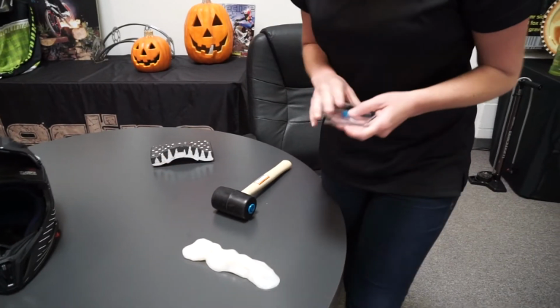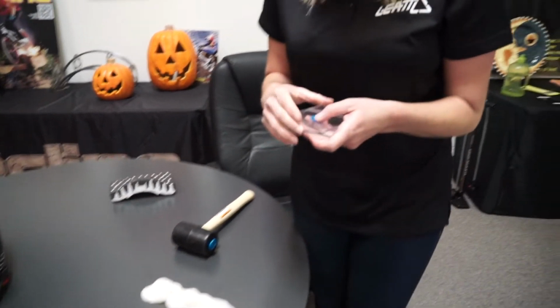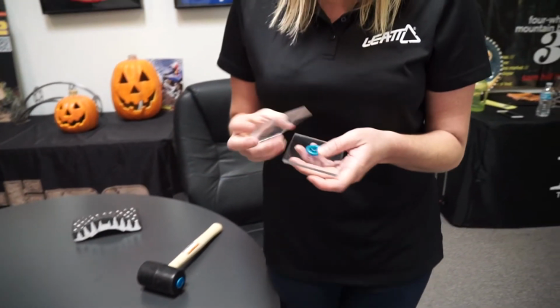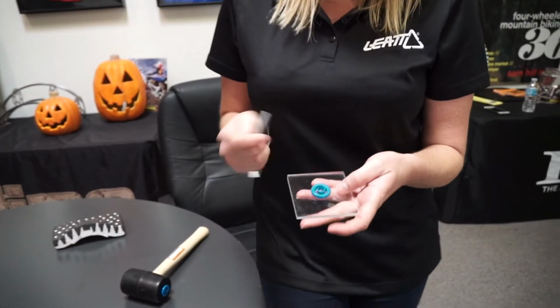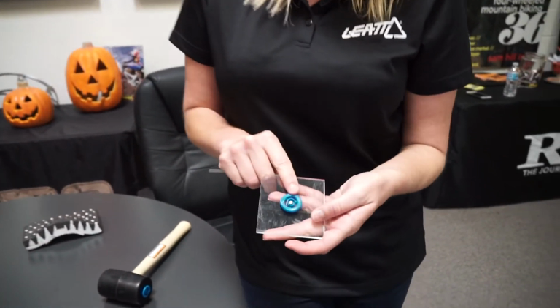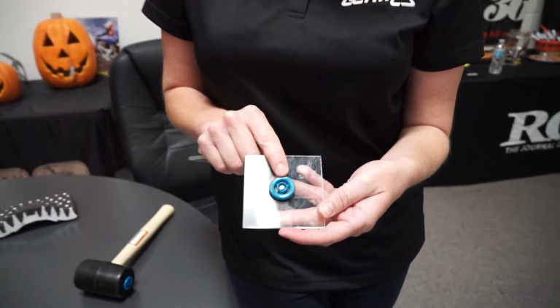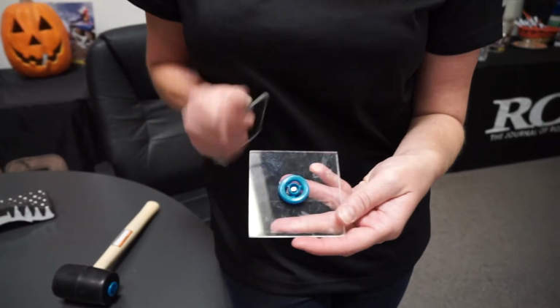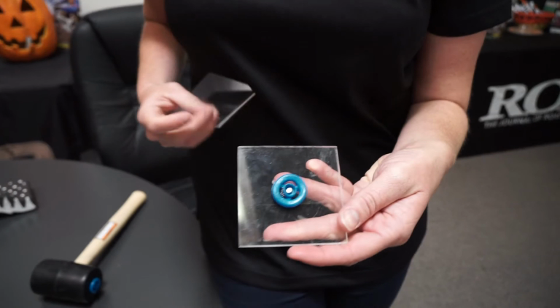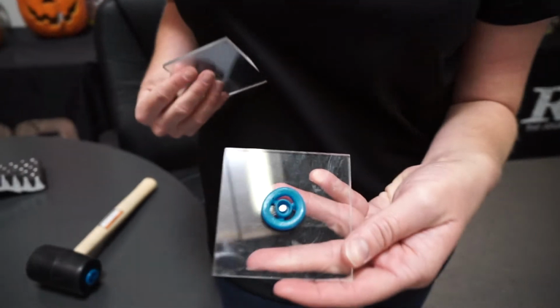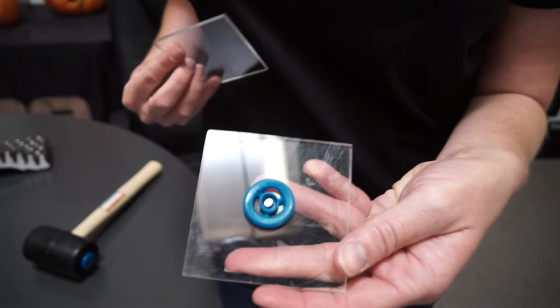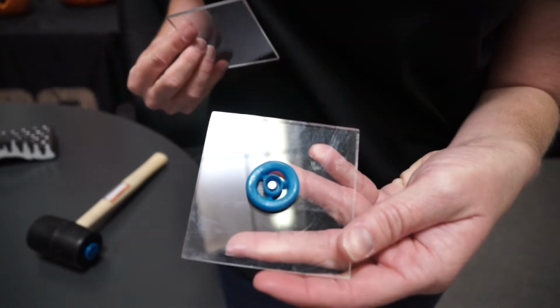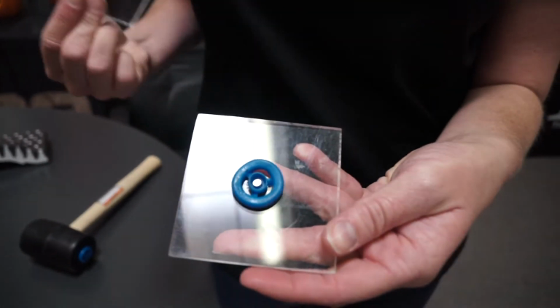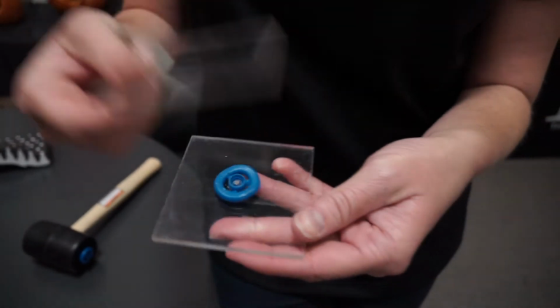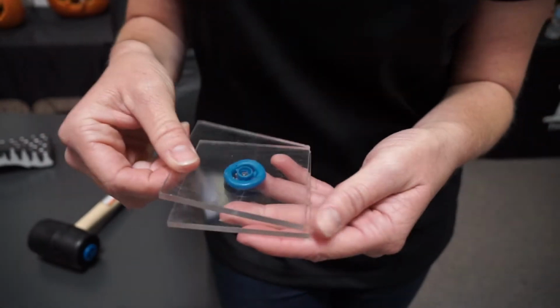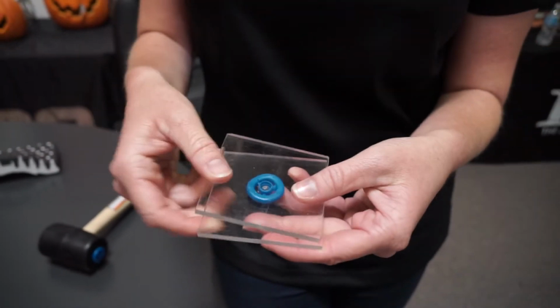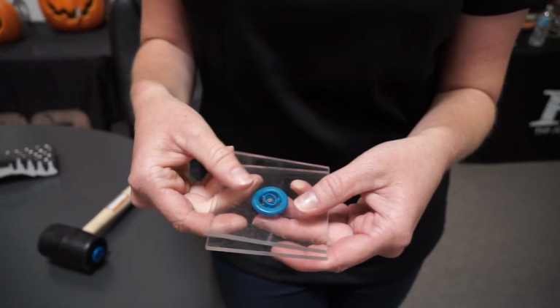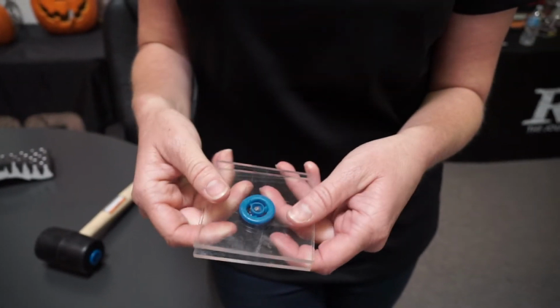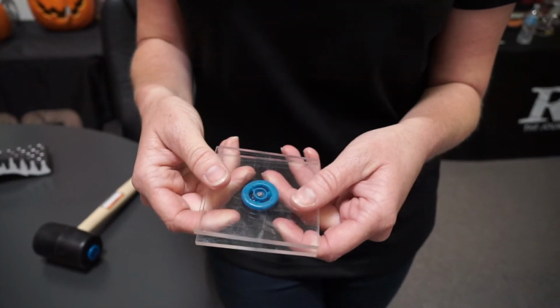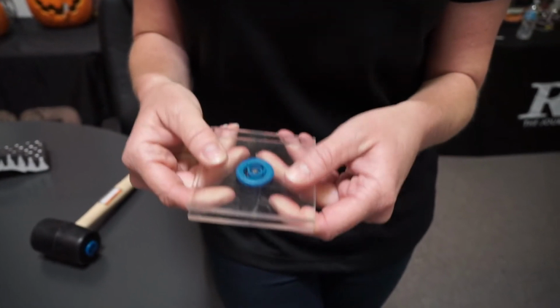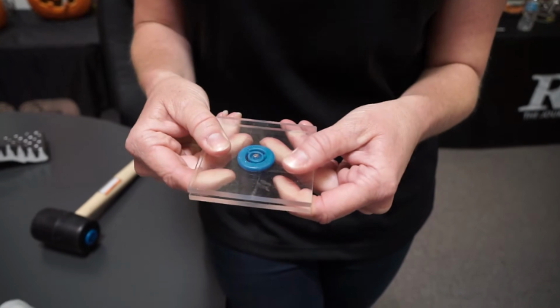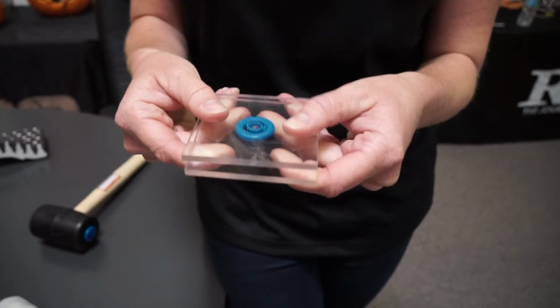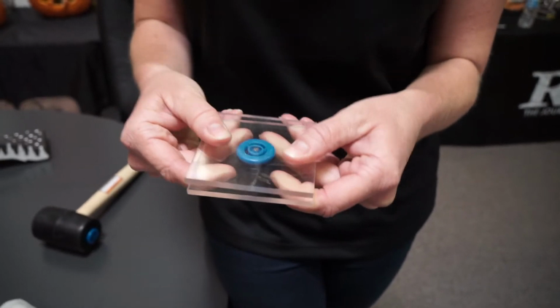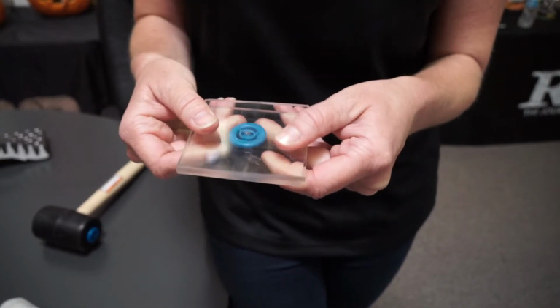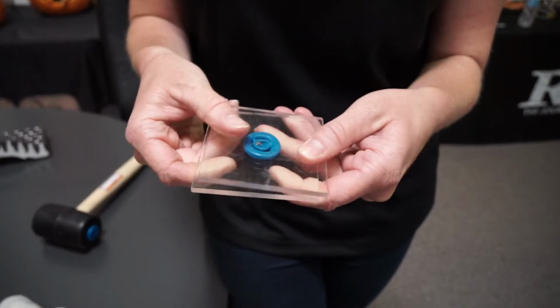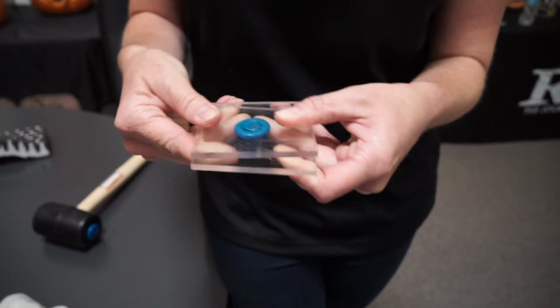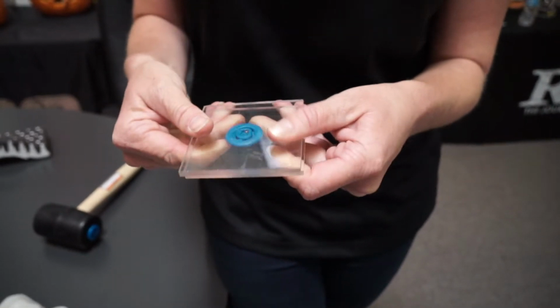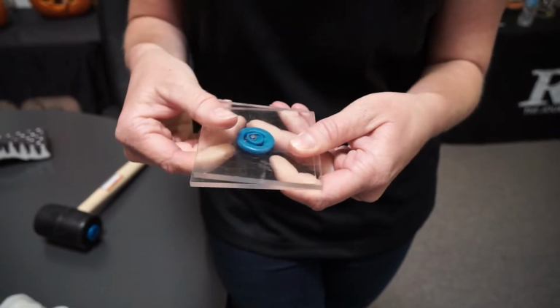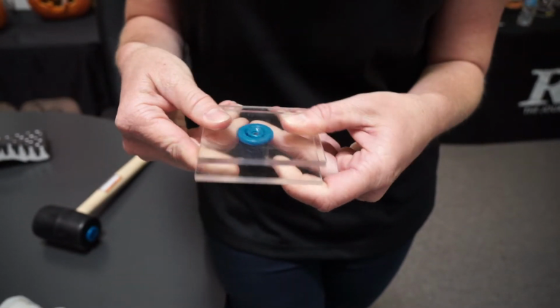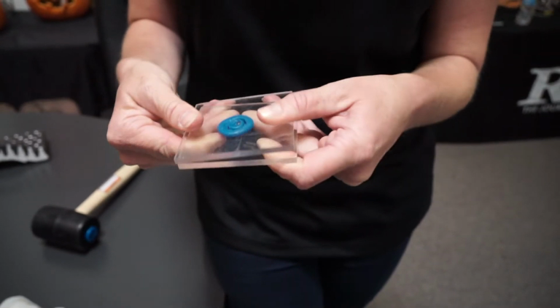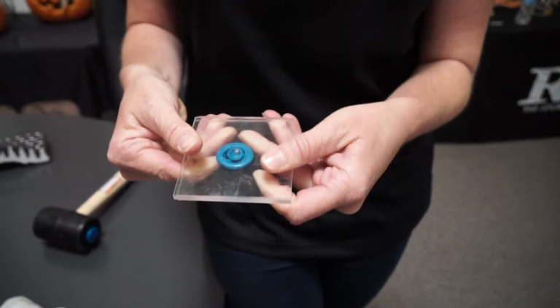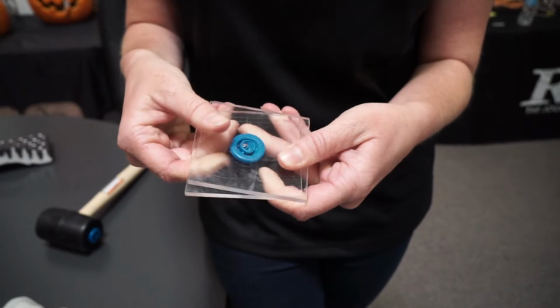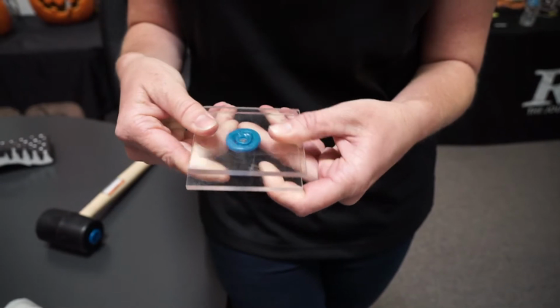We've used the Armor Gel material in what we call 360 turbines. With these turbines, they're made to take an impact. They're also made for 360 degree rotational forces.